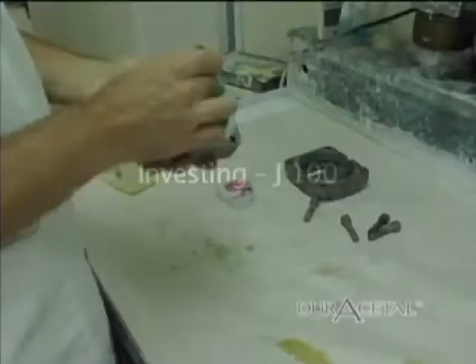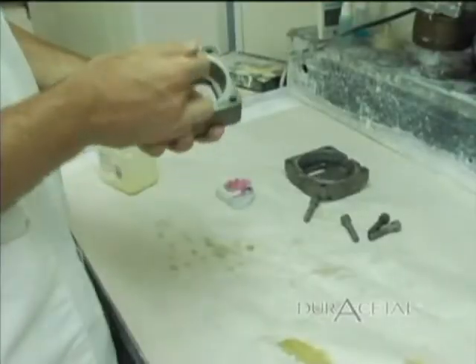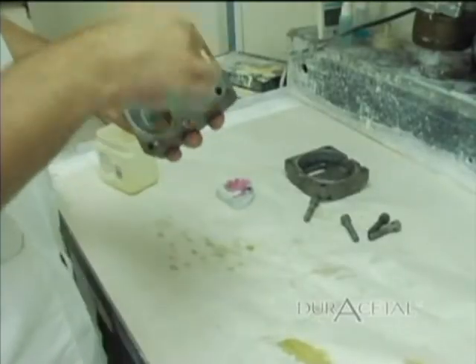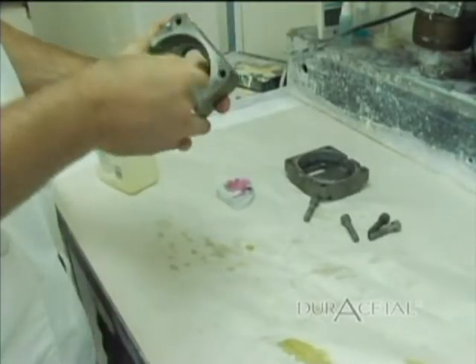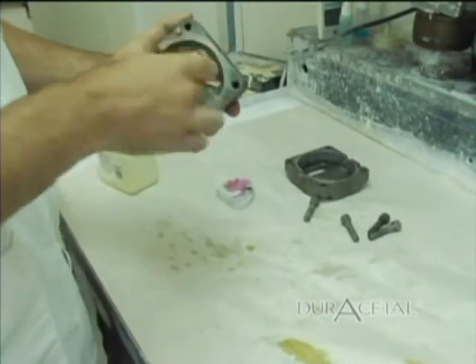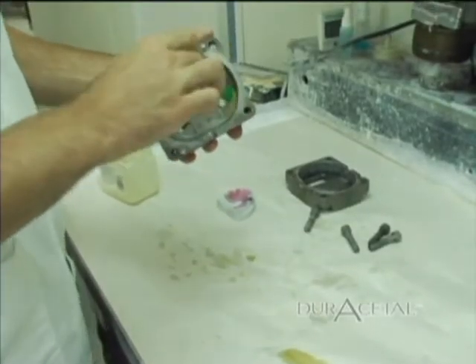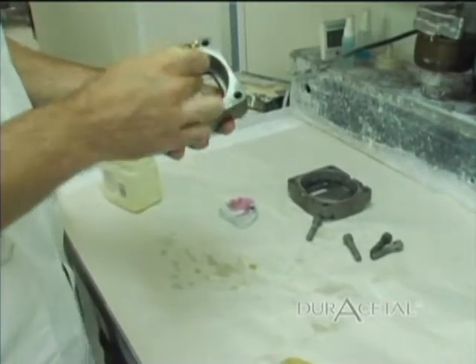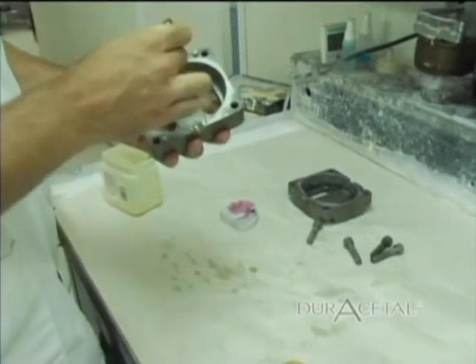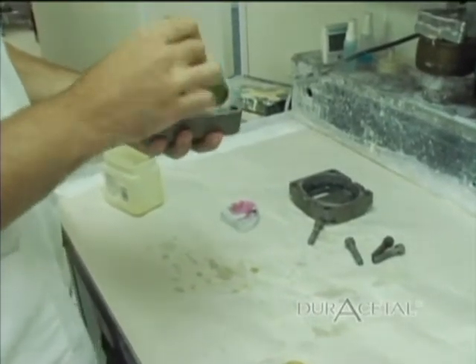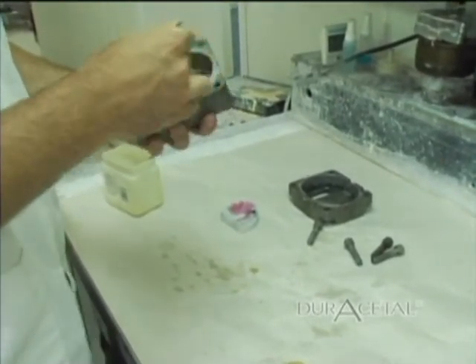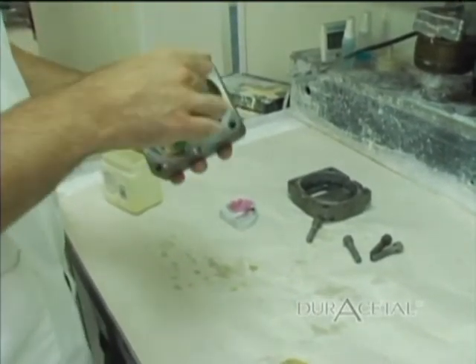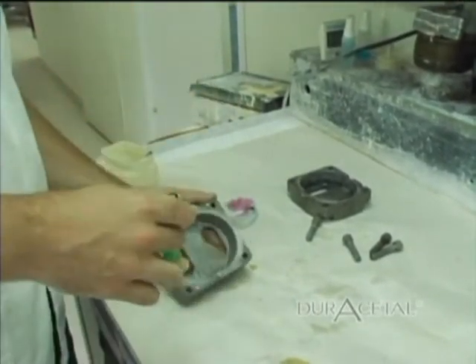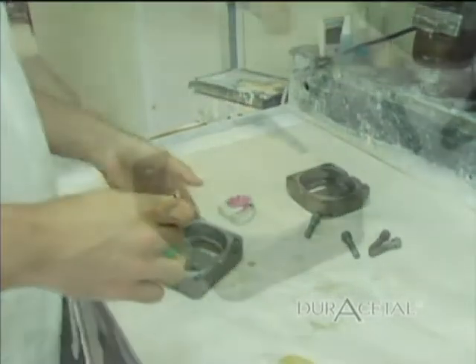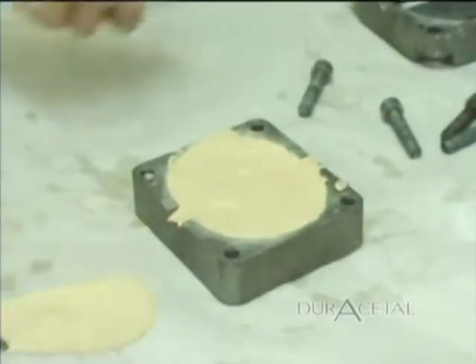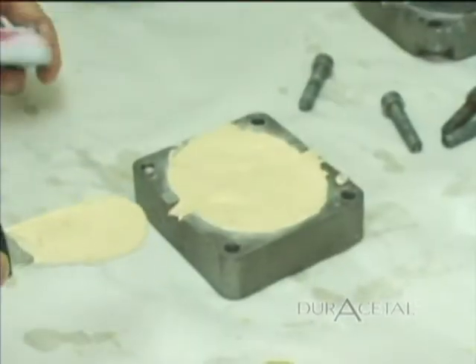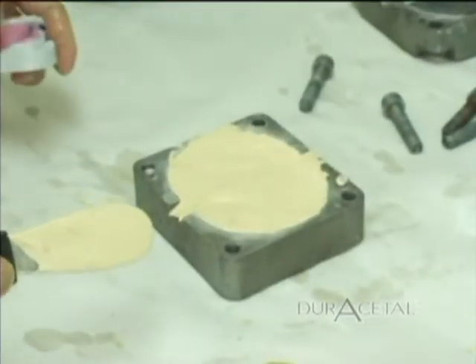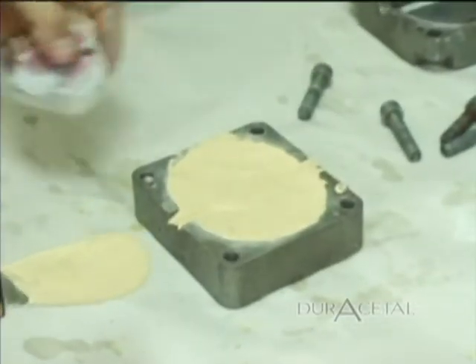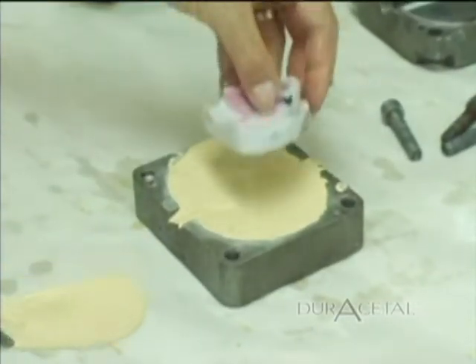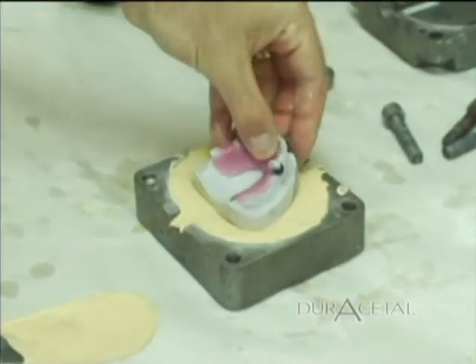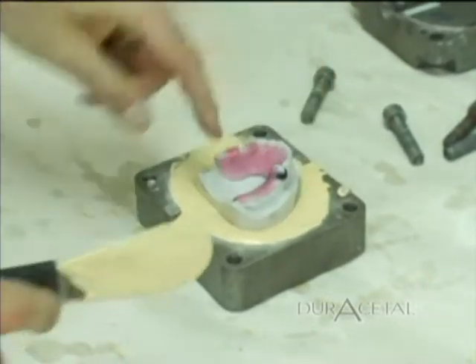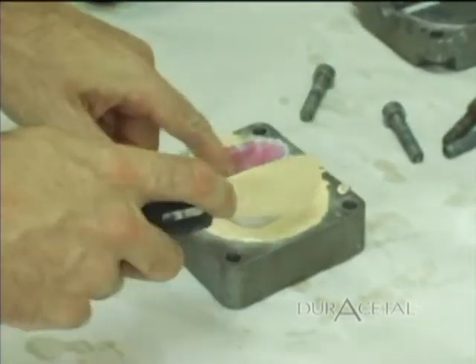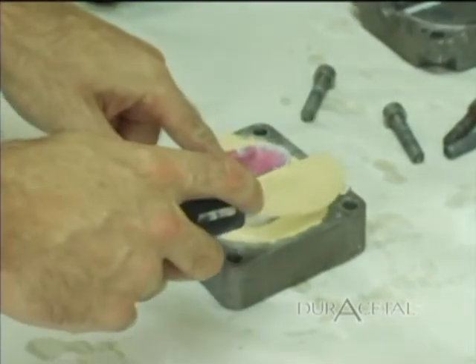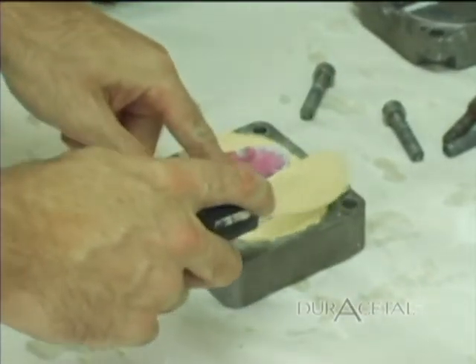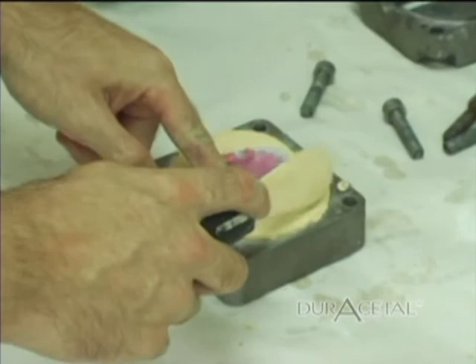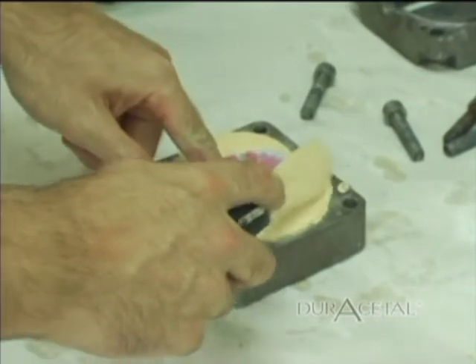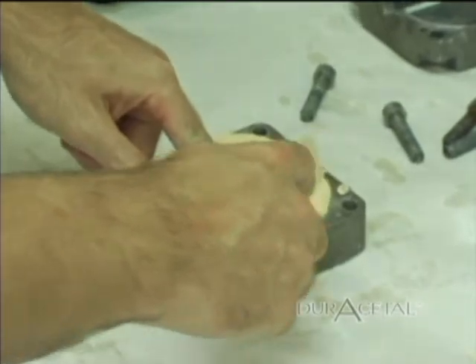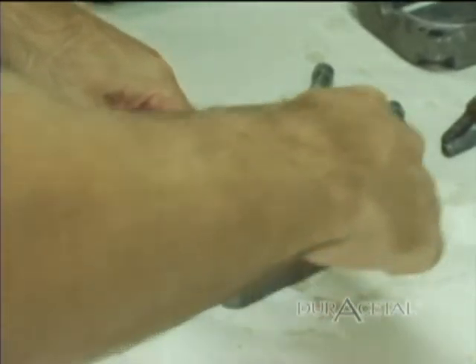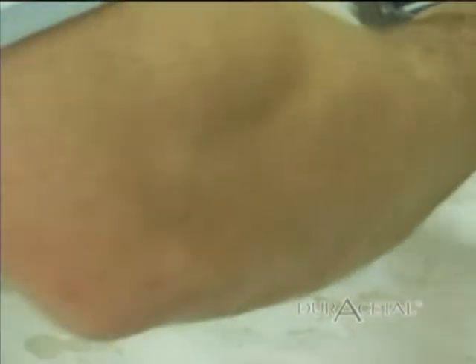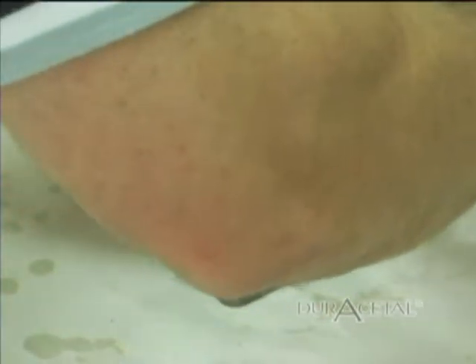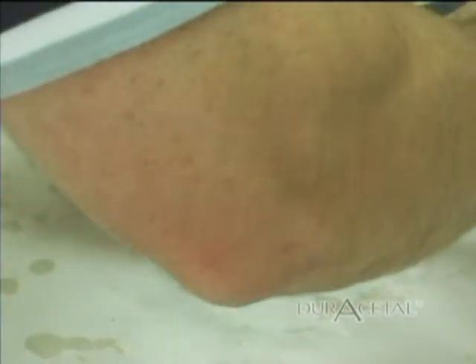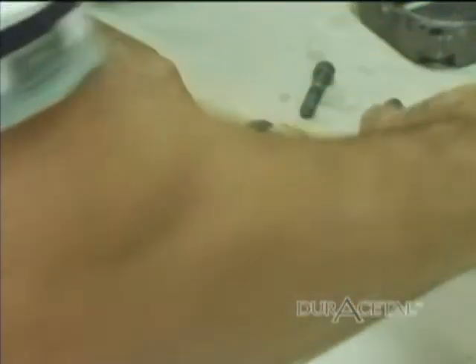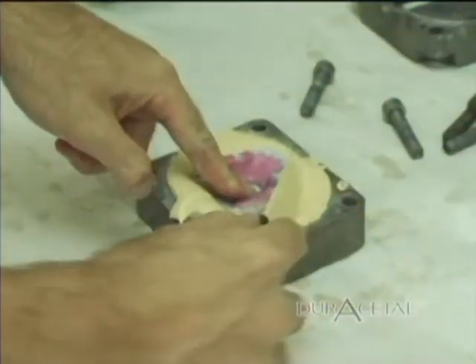Coat the inside of the flask with petroleum jelly. Using yellow buff stone, invest the case. Cover most of the partial, leaving some areas for attaching sprues and to help during elimination of the wax.